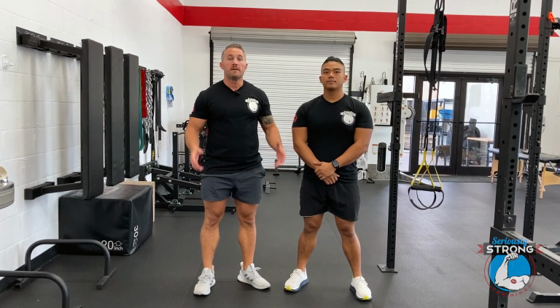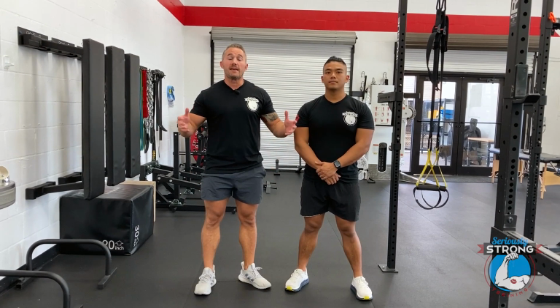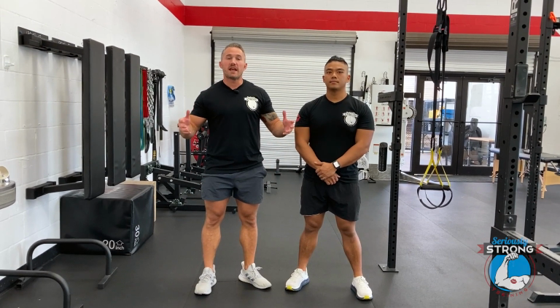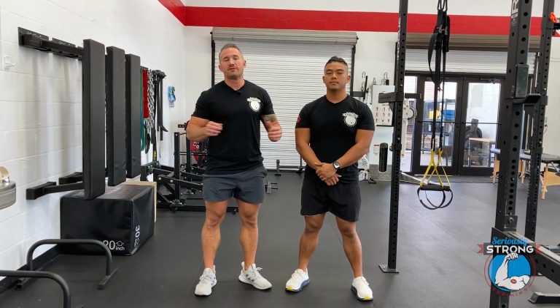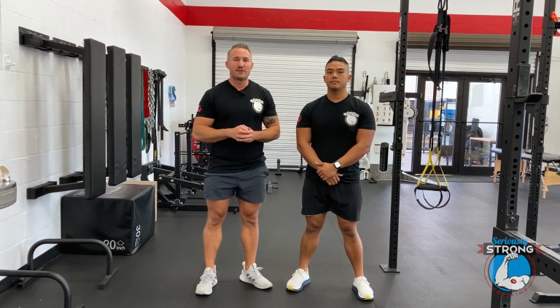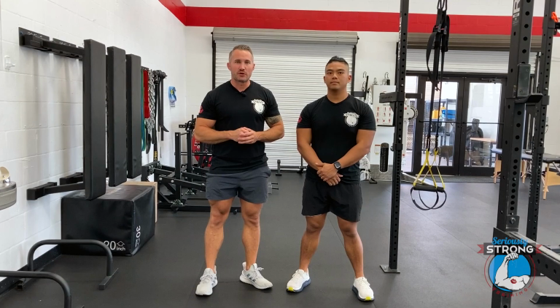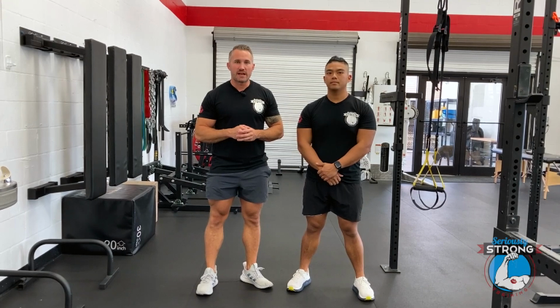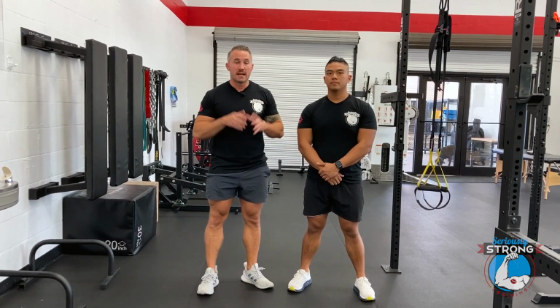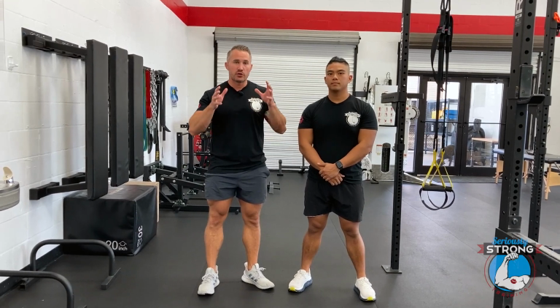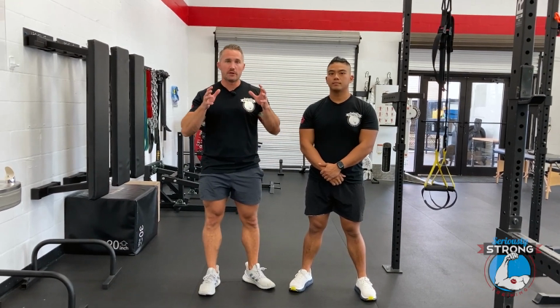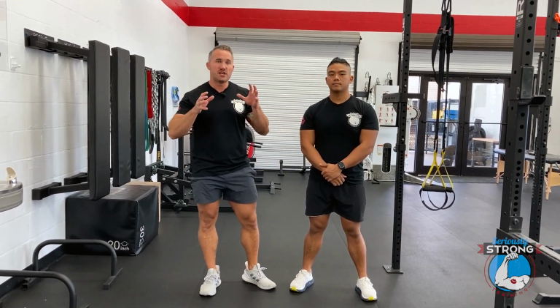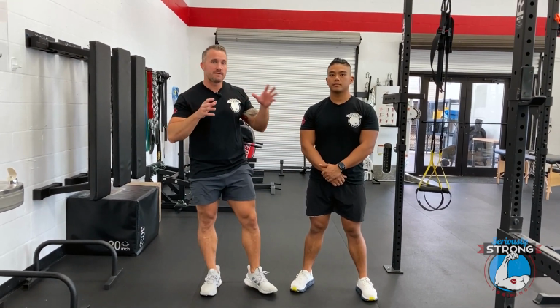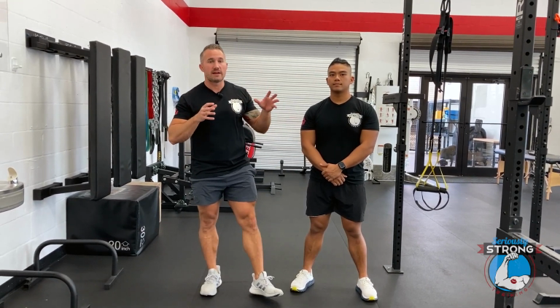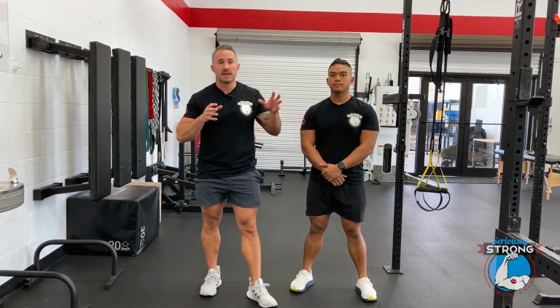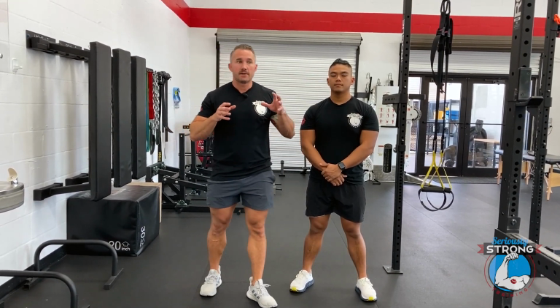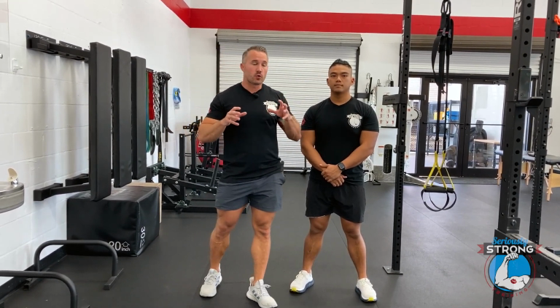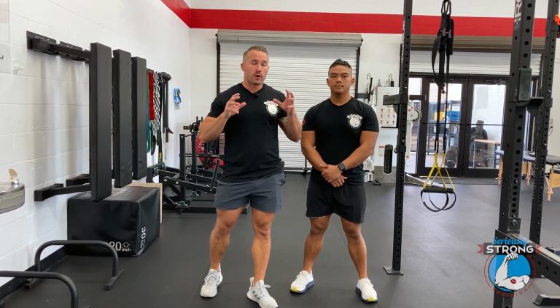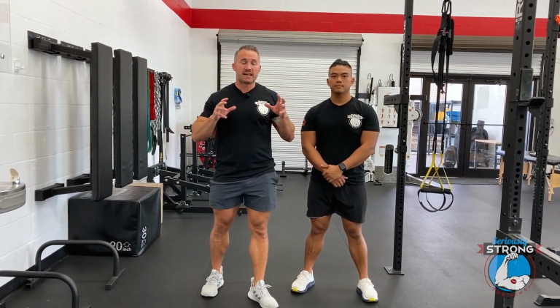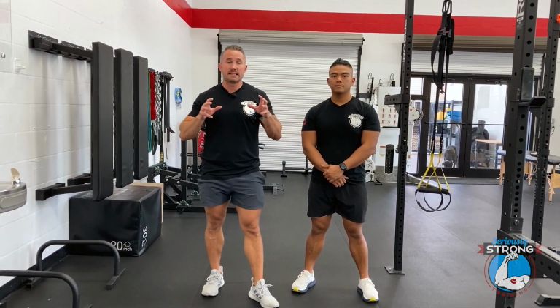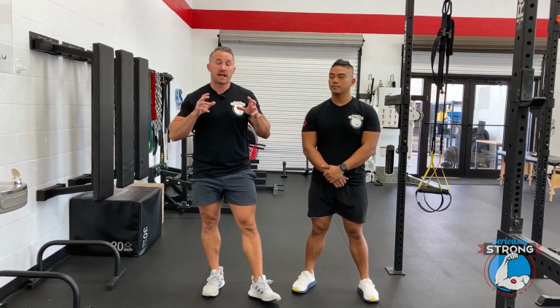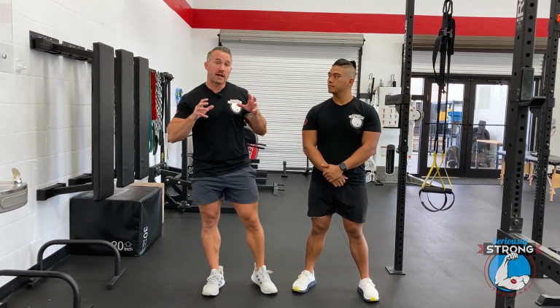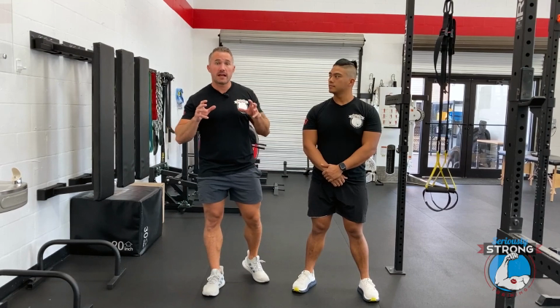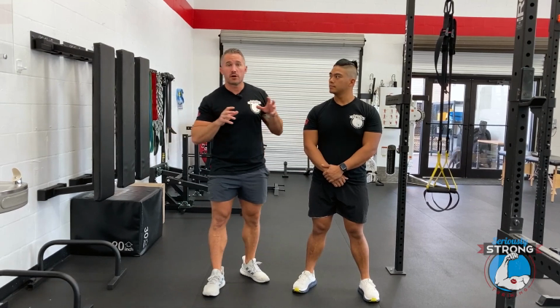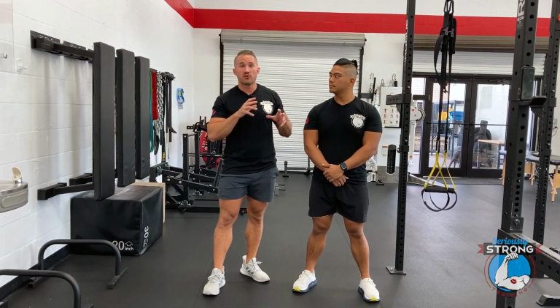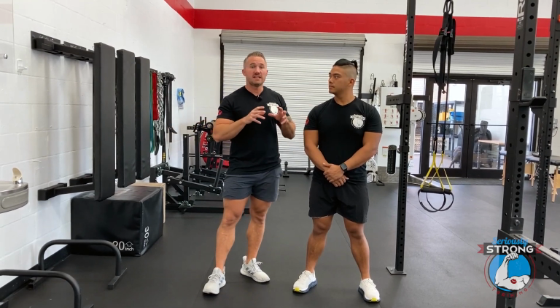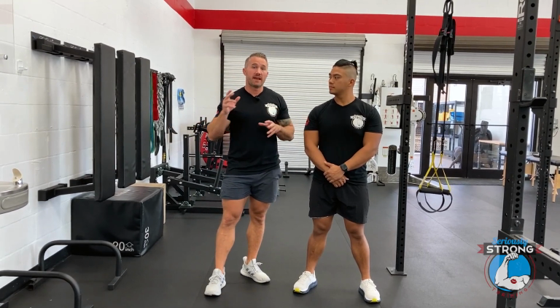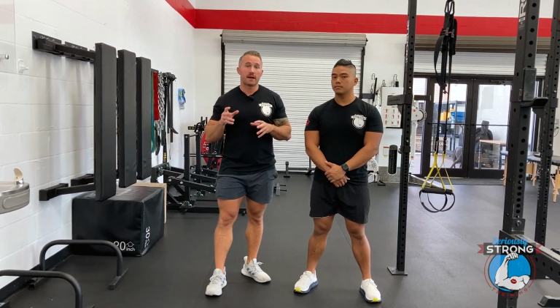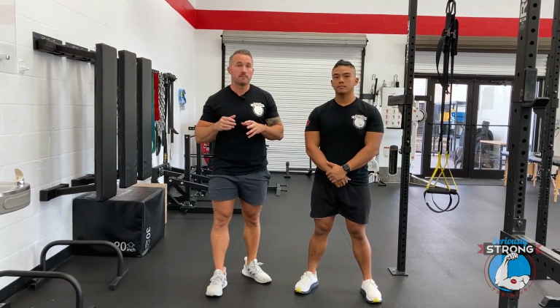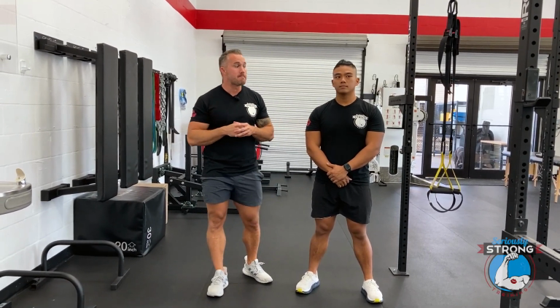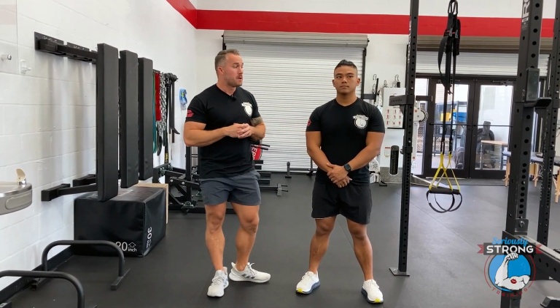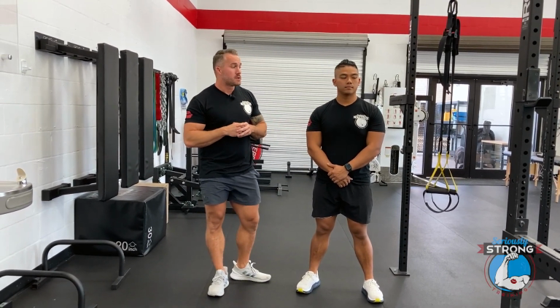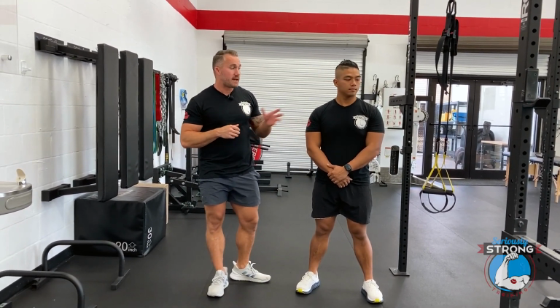Hey, Keith and Andrew over at Seriously Strong Training. Today we're going to show you how to do TRX fallouts — a great core exercise. It's kind of challenging; I would put it on the intermediate to advanced spectrum.